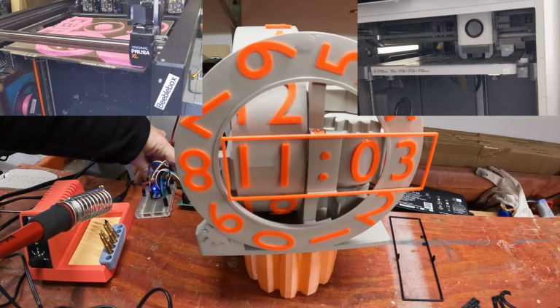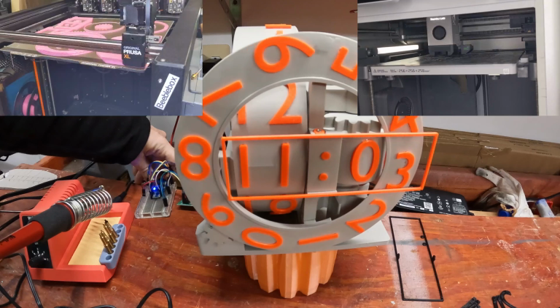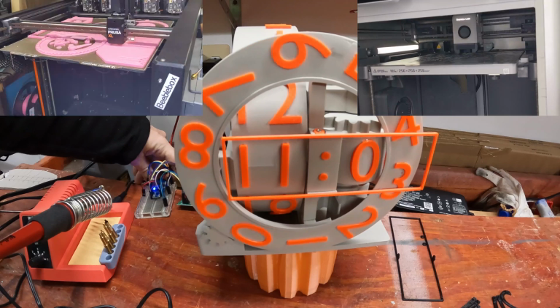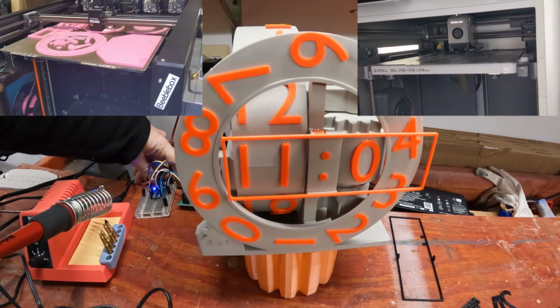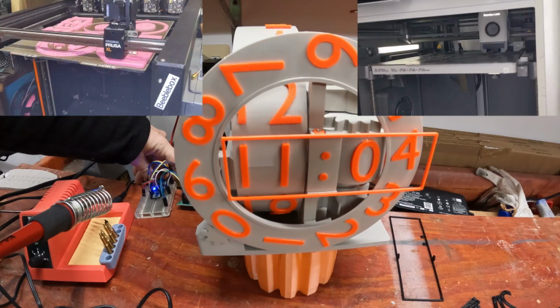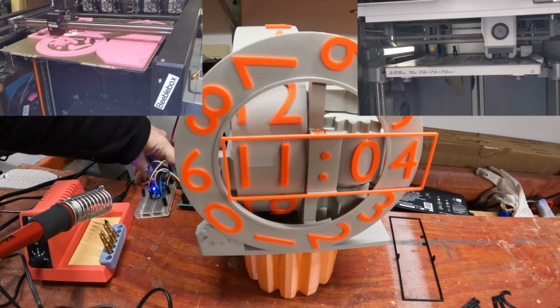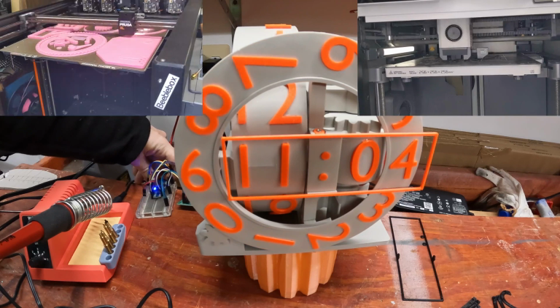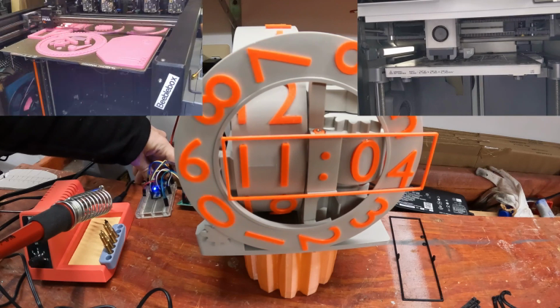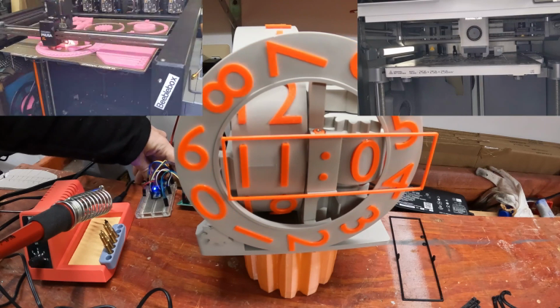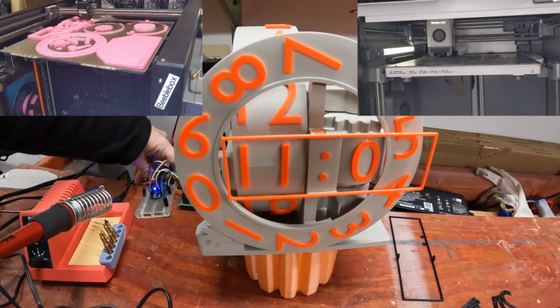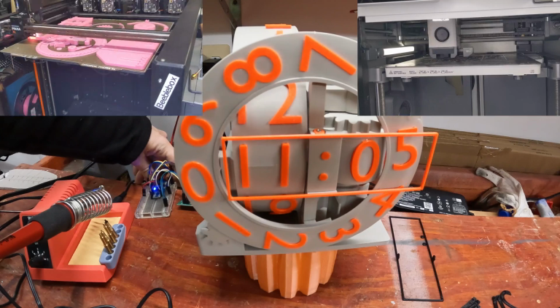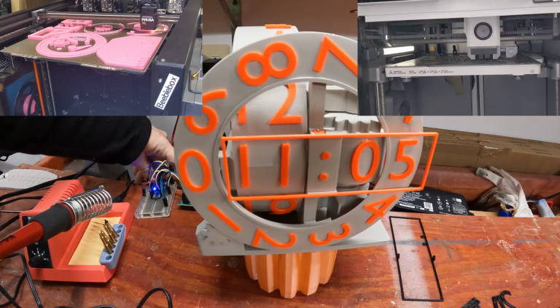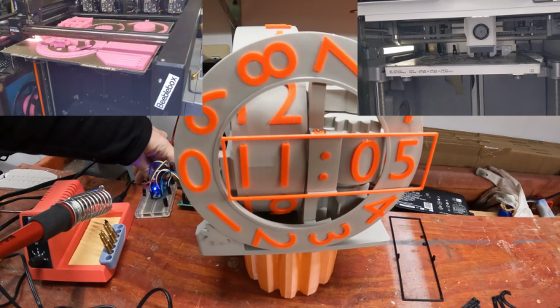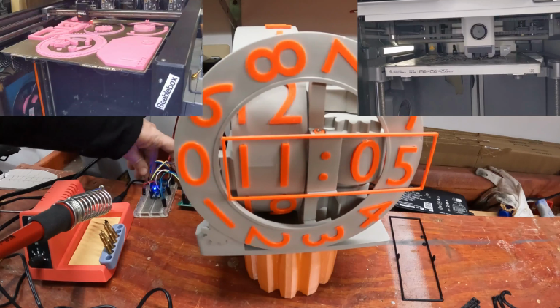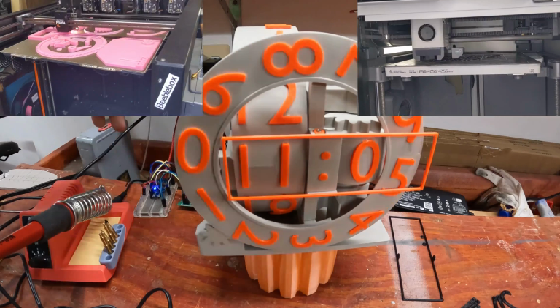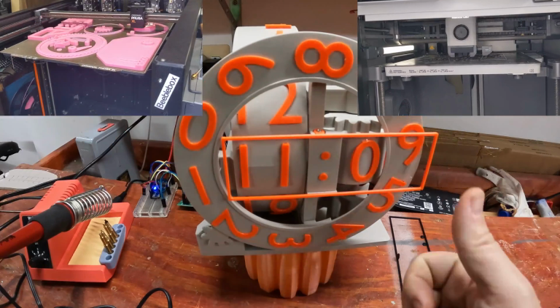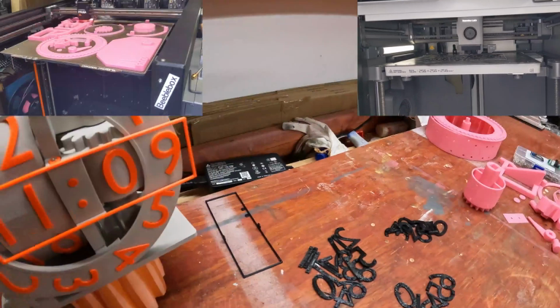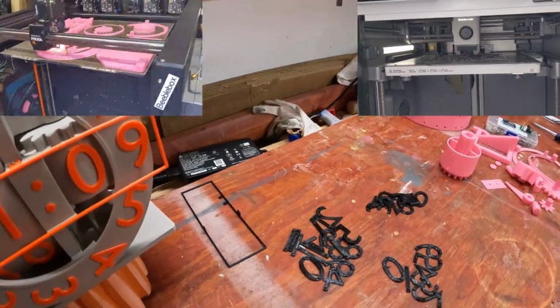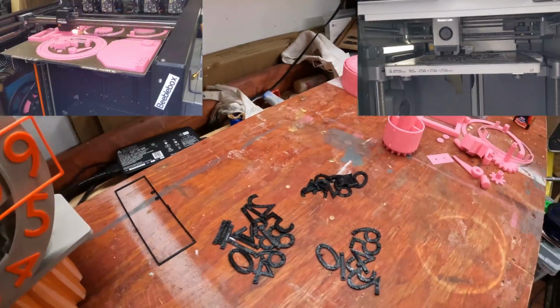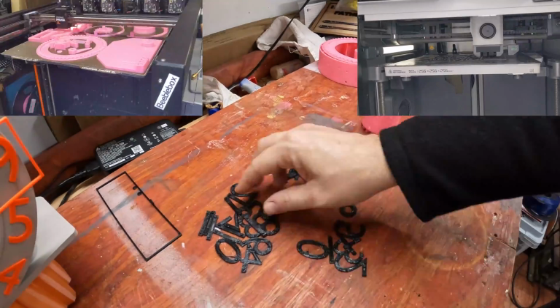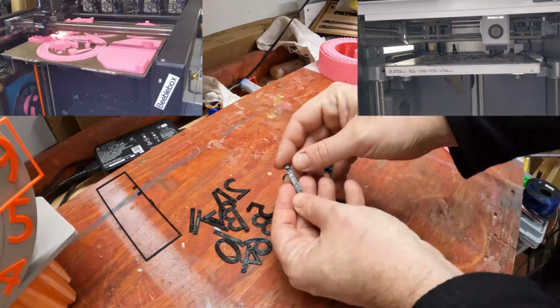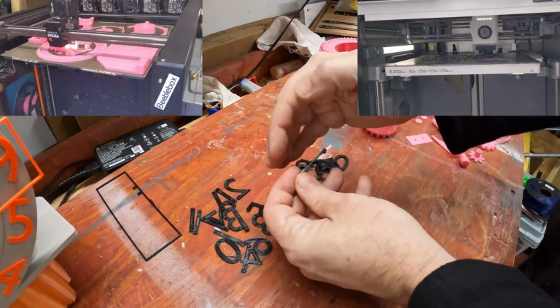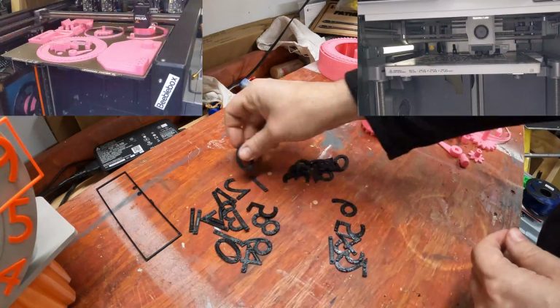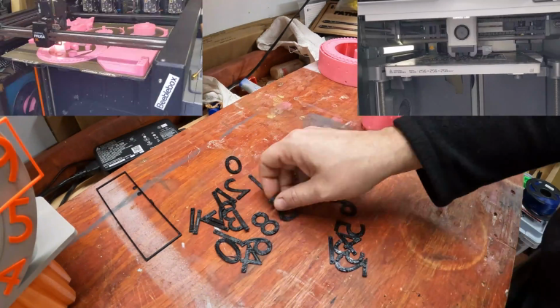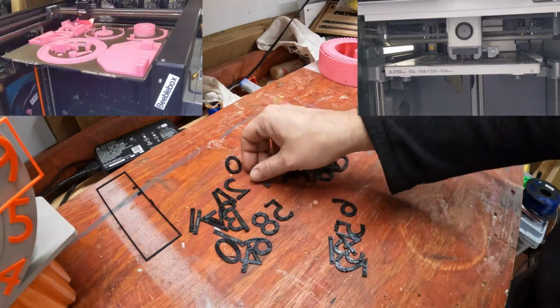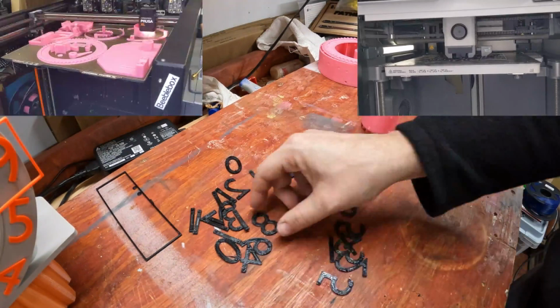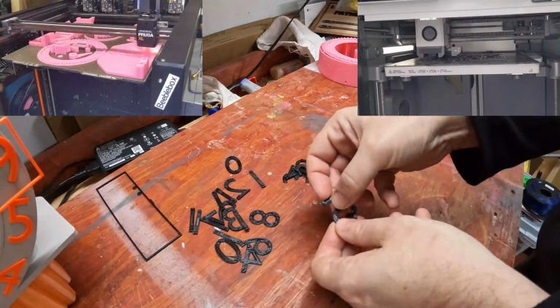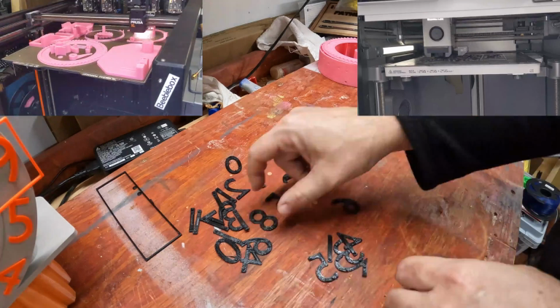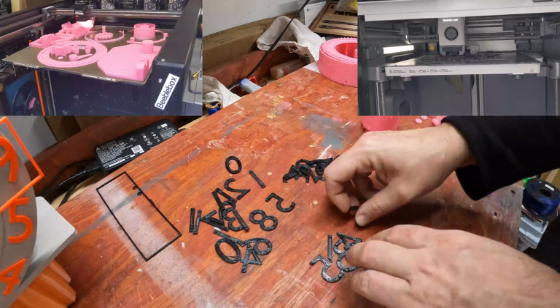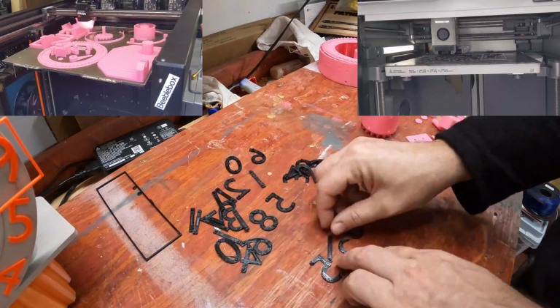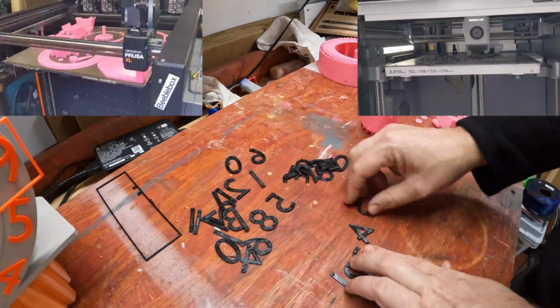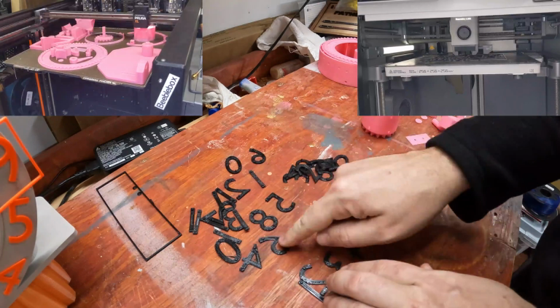I printed the numbers in PETG, mainly because I had black PETG loaded and I thought it would look nice. I printed most of the parts on the Prusa XL because it's quite a large build and the big build plate really helps with that. However, I did print some of these on the Bamboo as well.